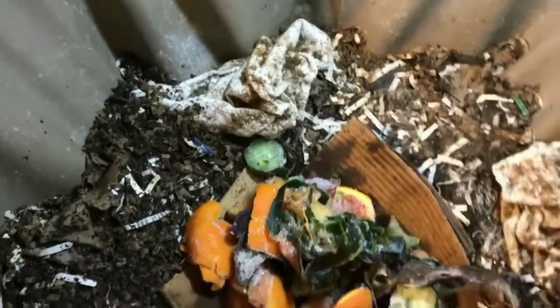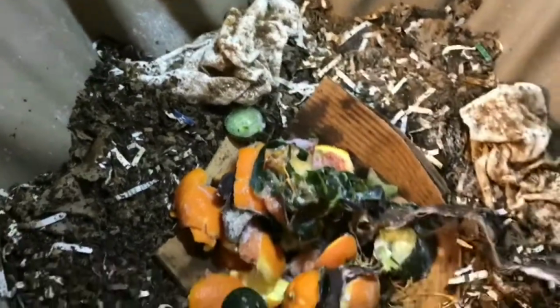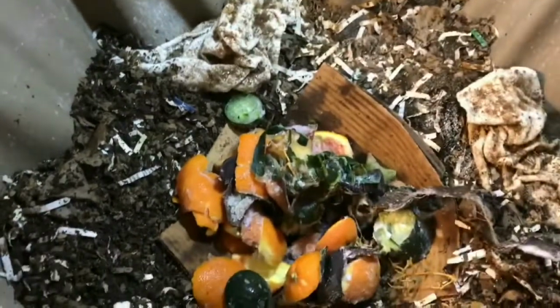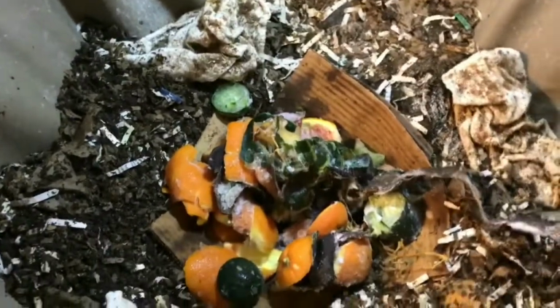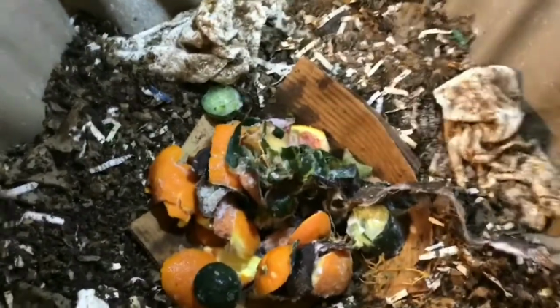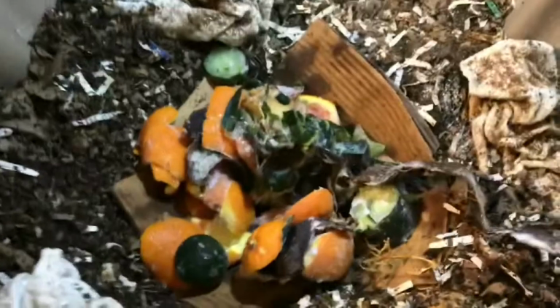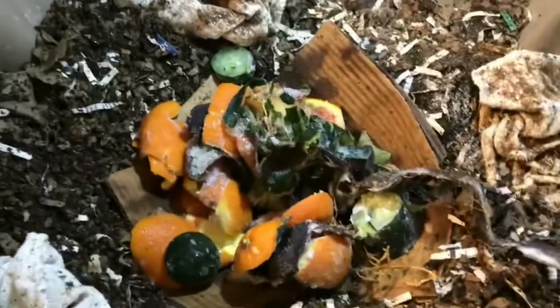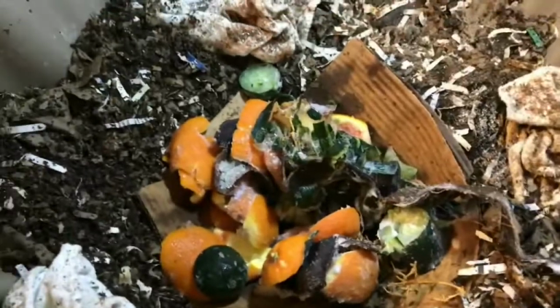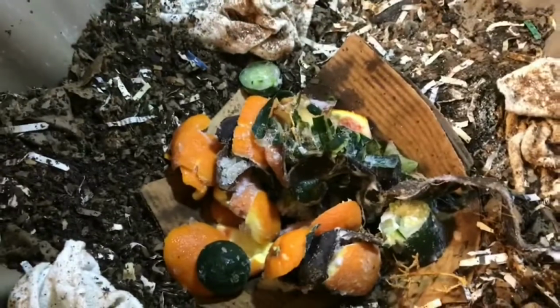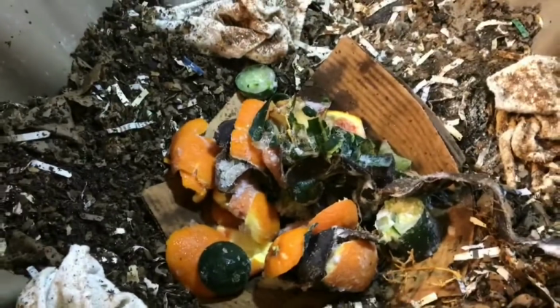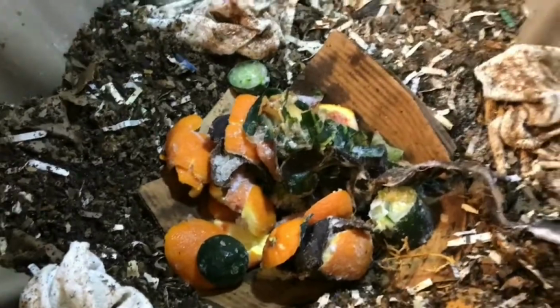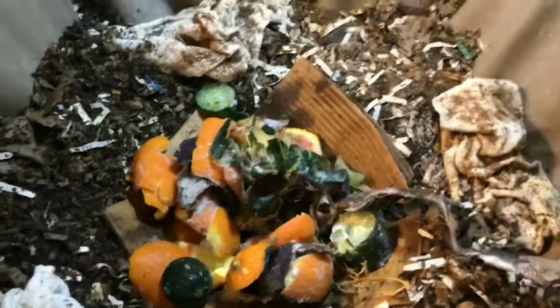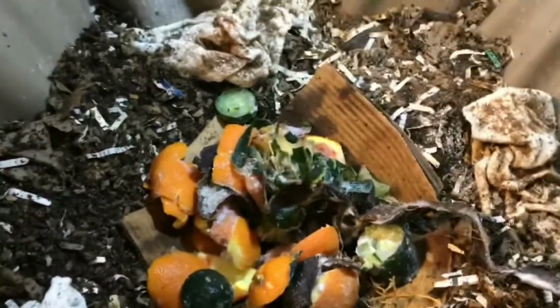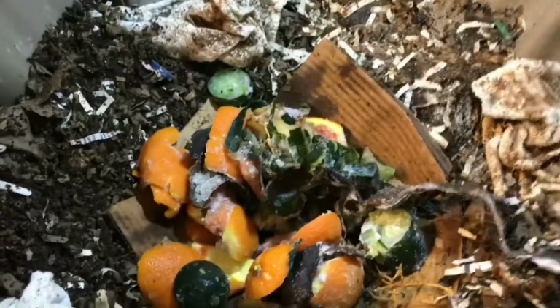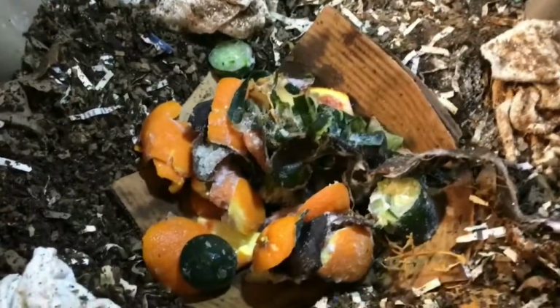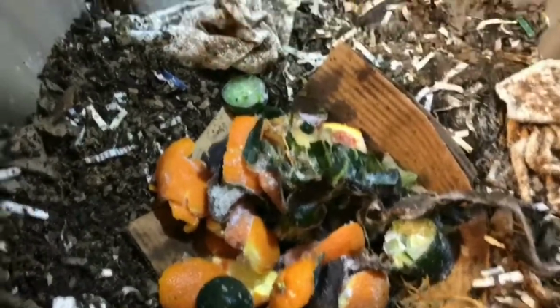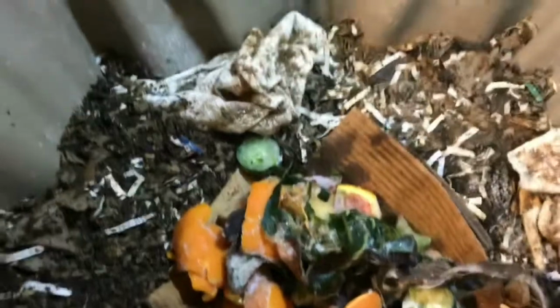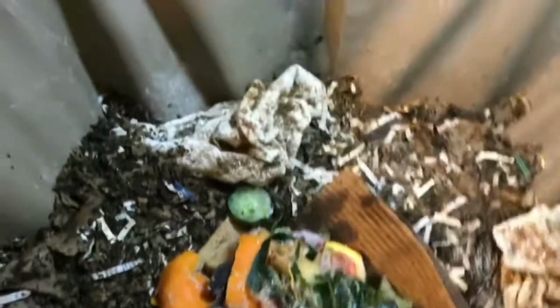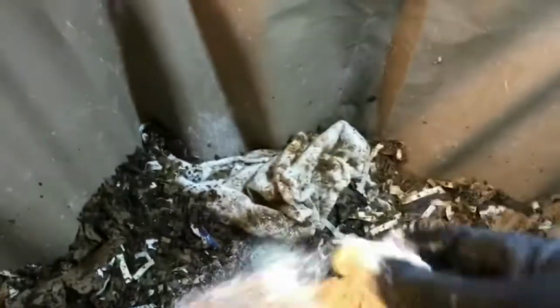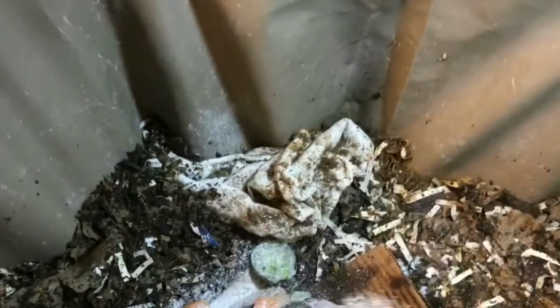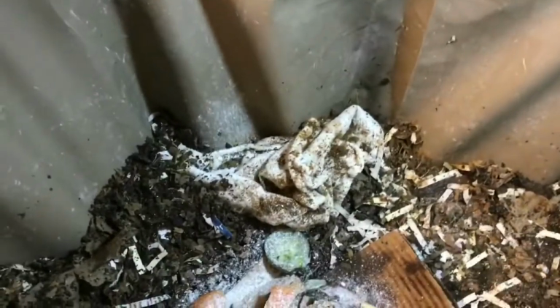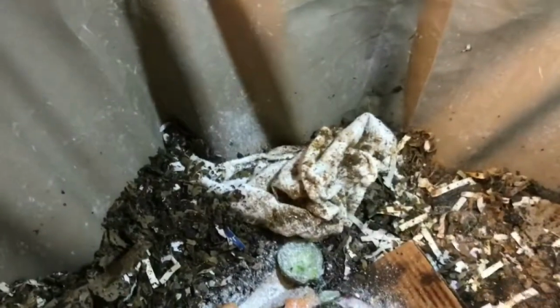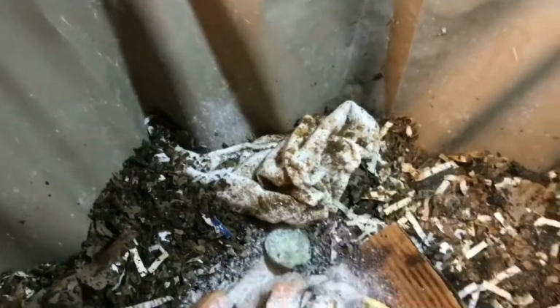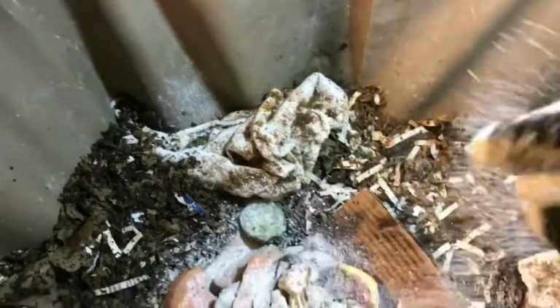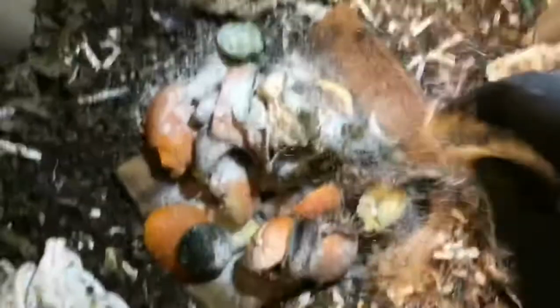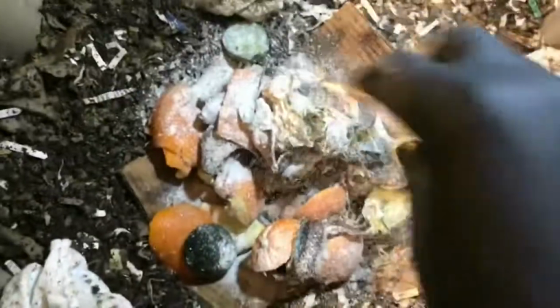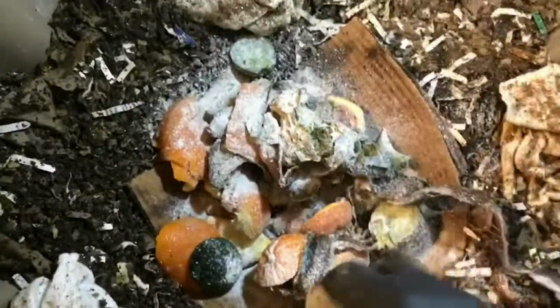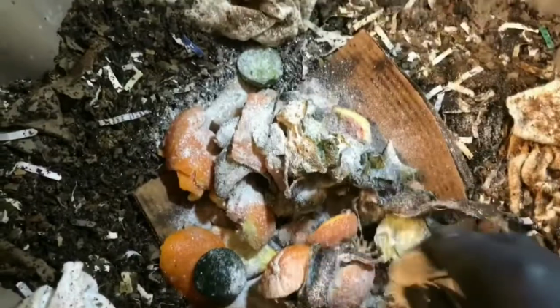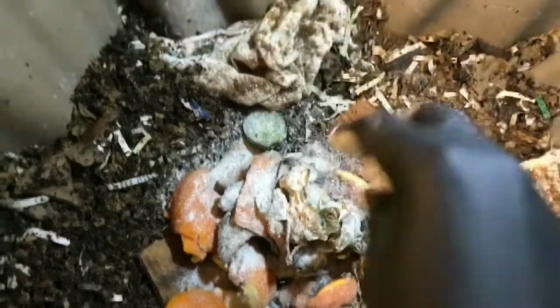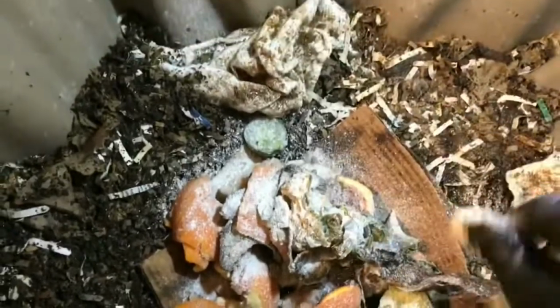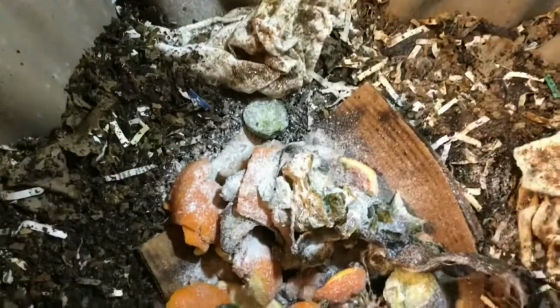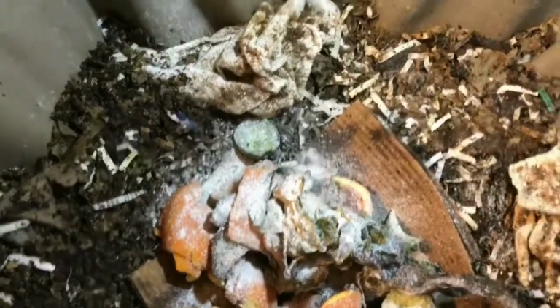I already sprinkled a little bit of eggshell in here but I'll sprinkle a little bit more, especially because of the citrus. You always want to be careful to manage the pH of your bin, because that can also invite mites and things like that.